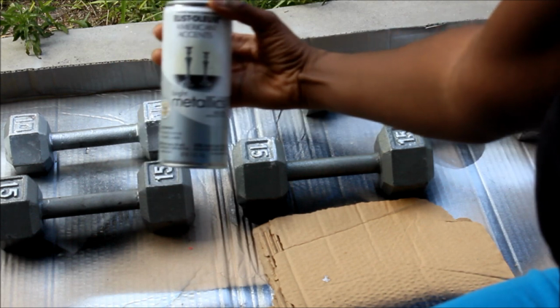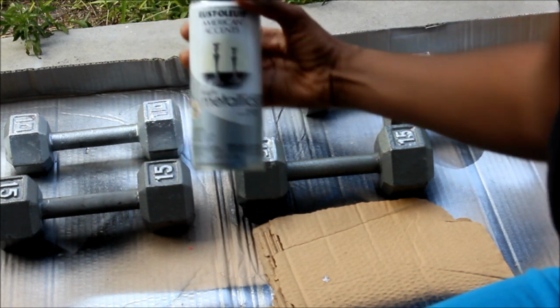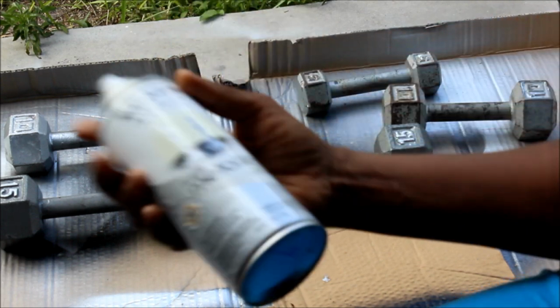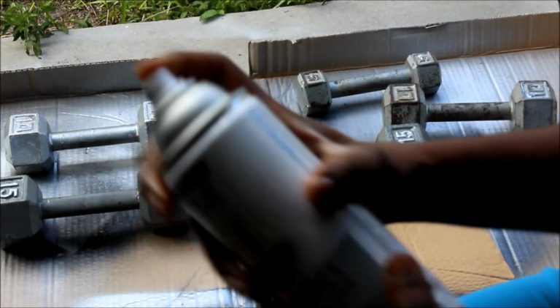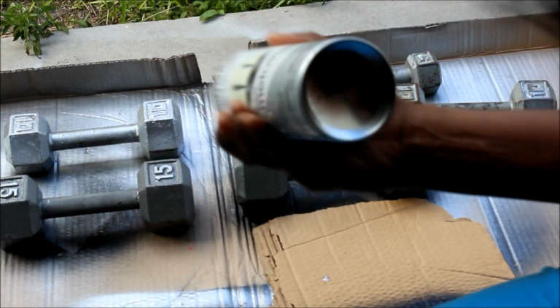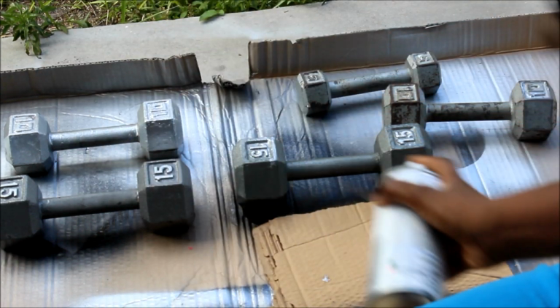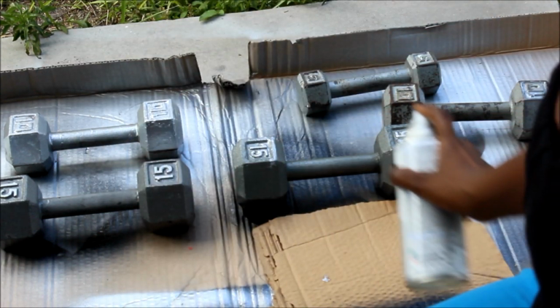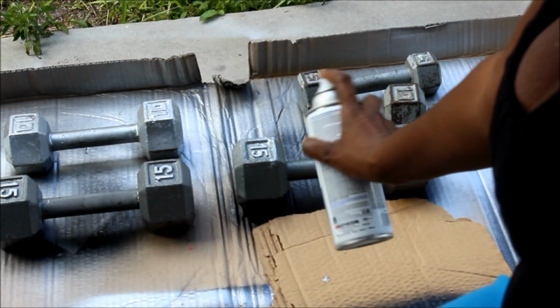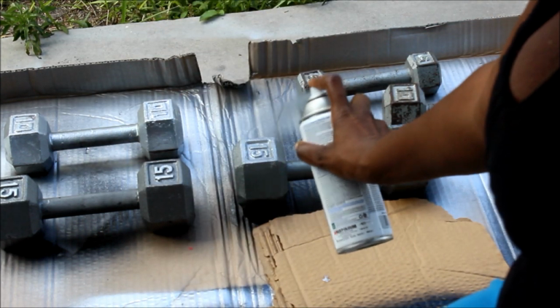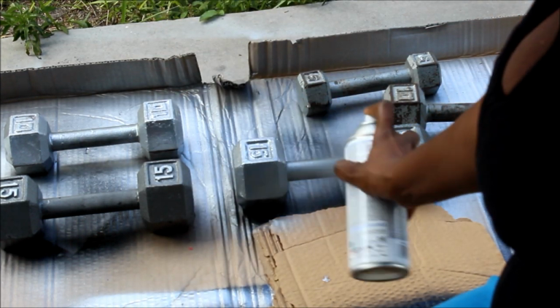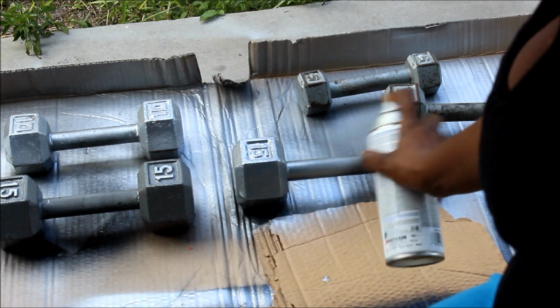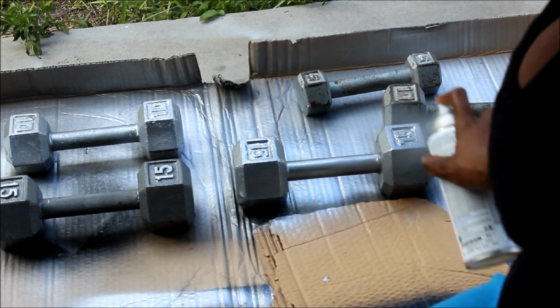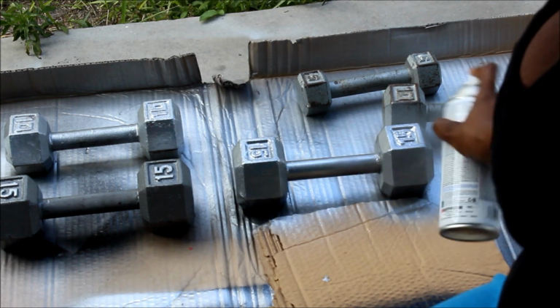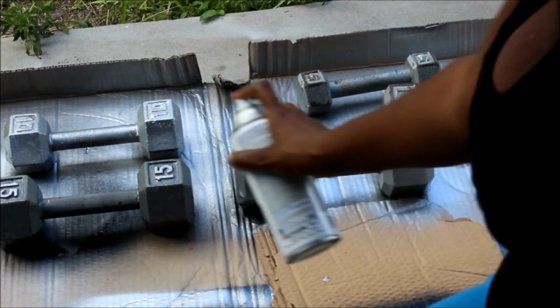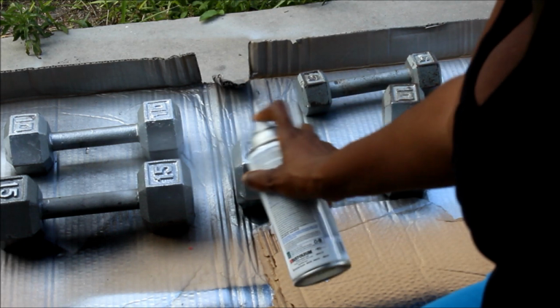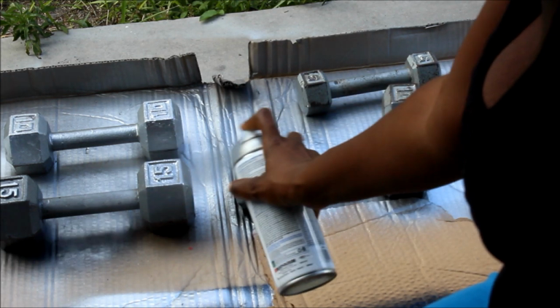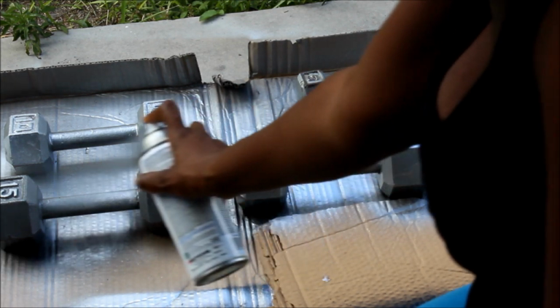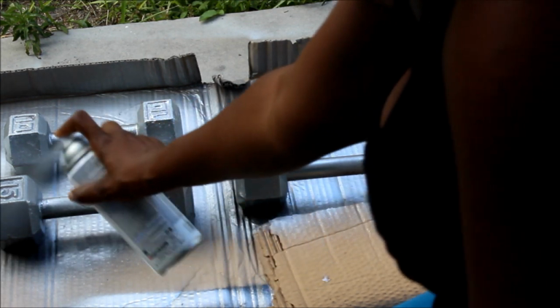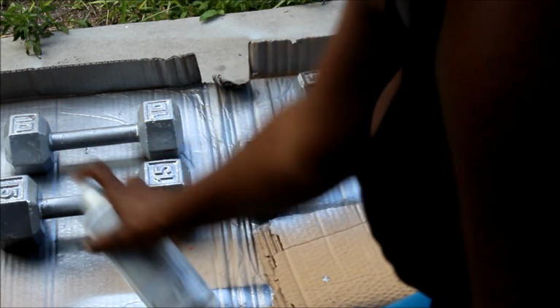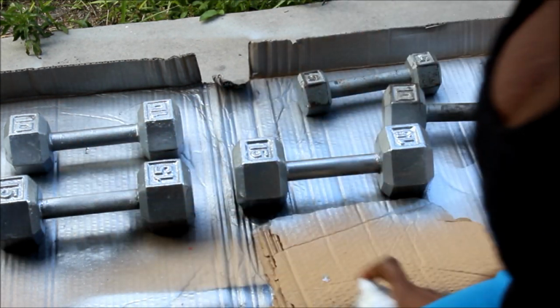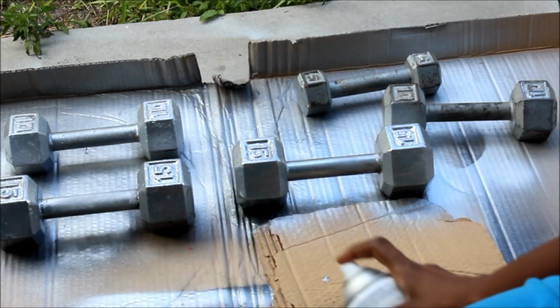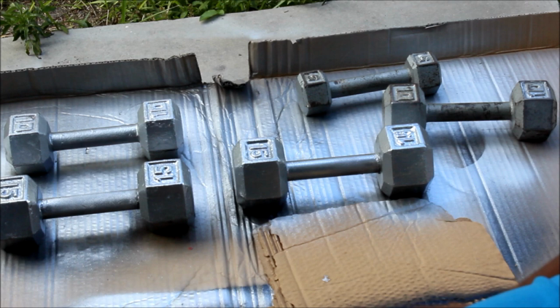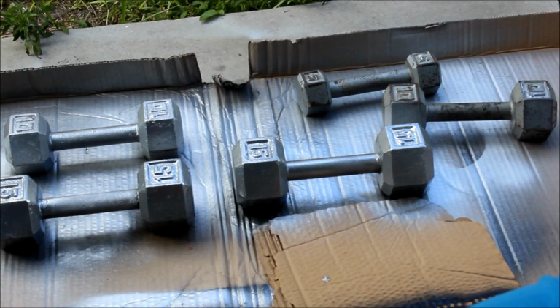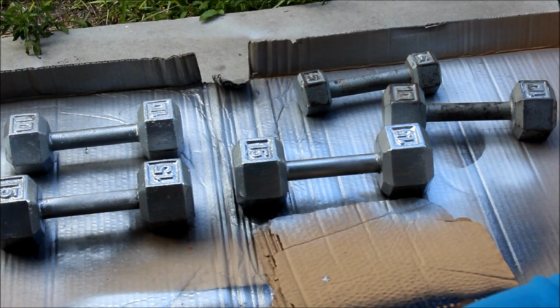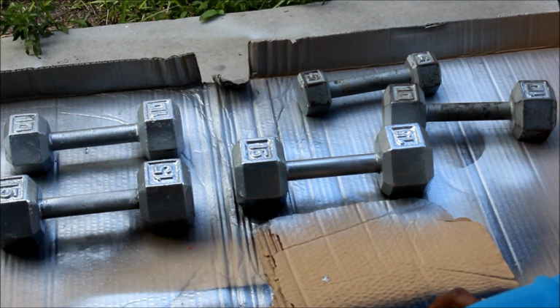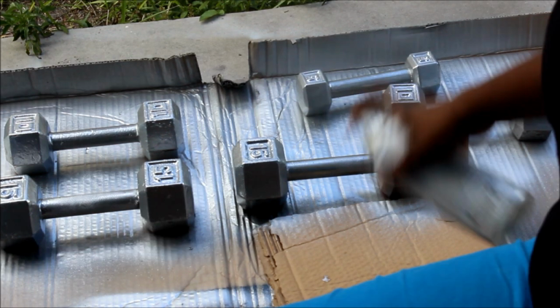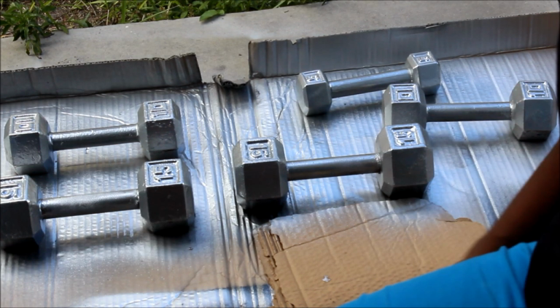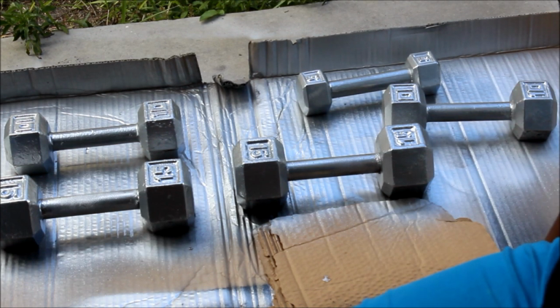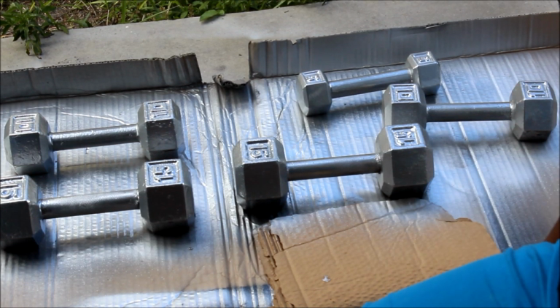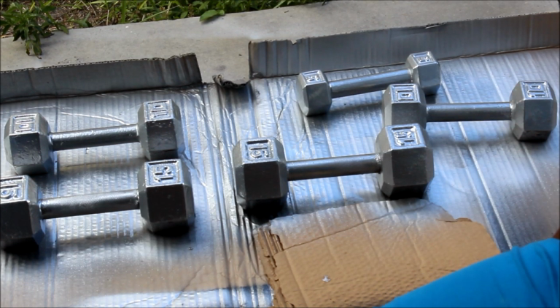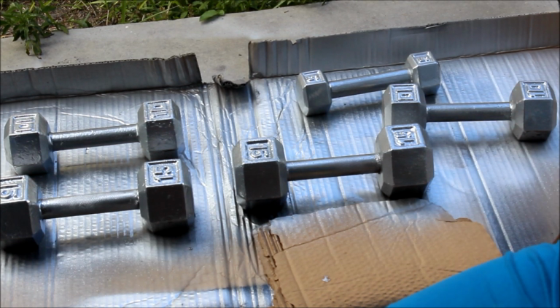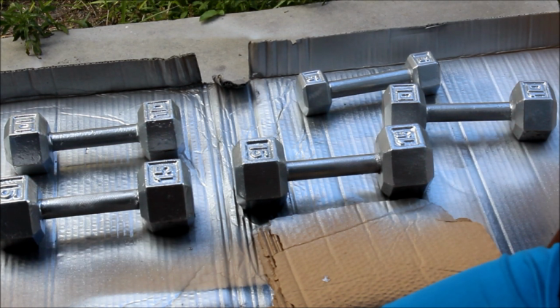I don't know if y'all can see that, I'll give y'all a full look later. Oh, it actually doesn't look bad! Alright, I think that looks a whole lot better.